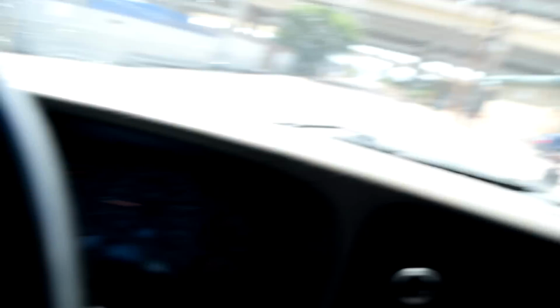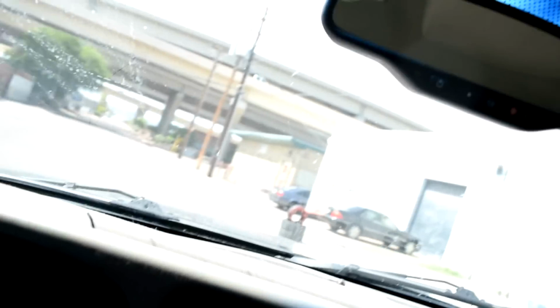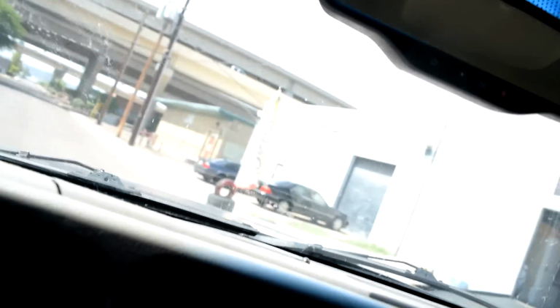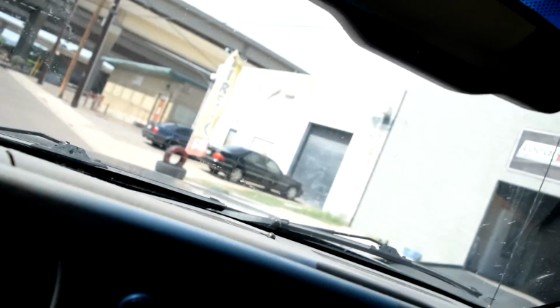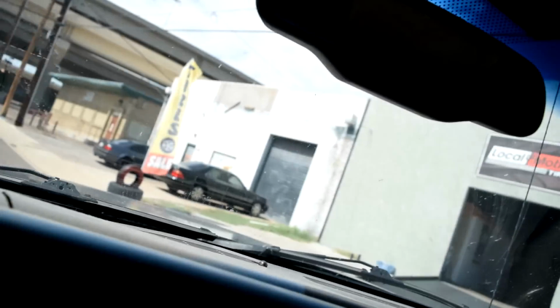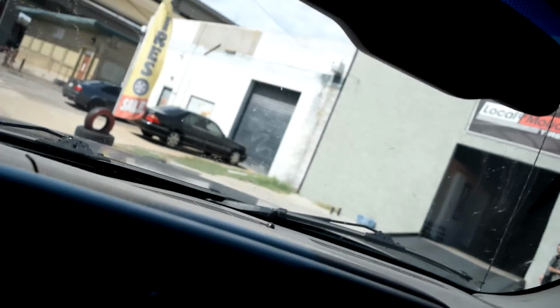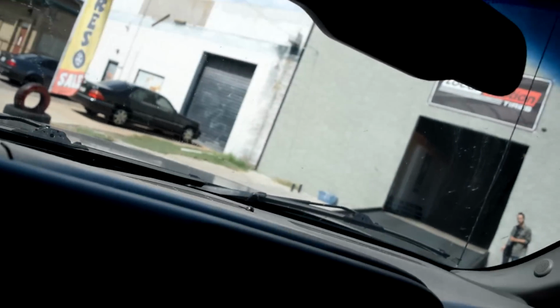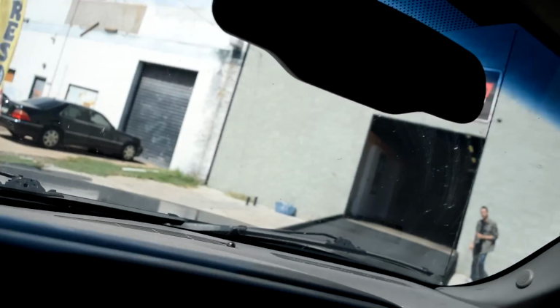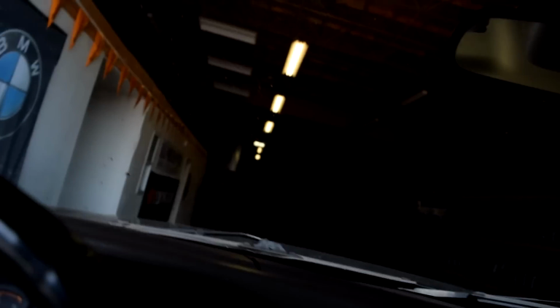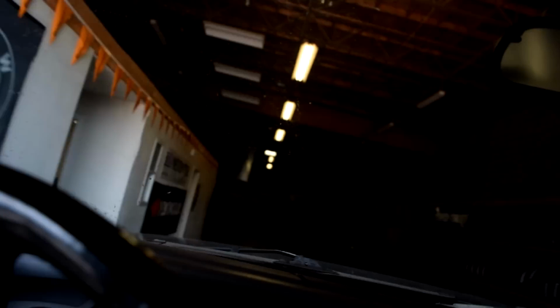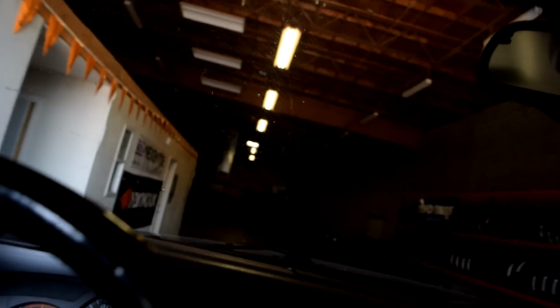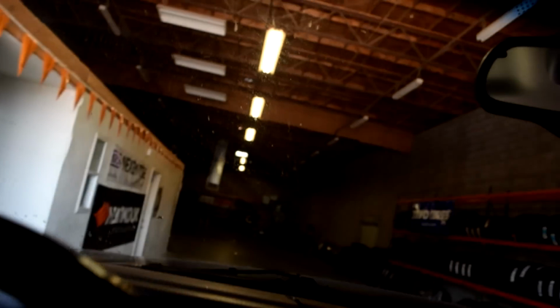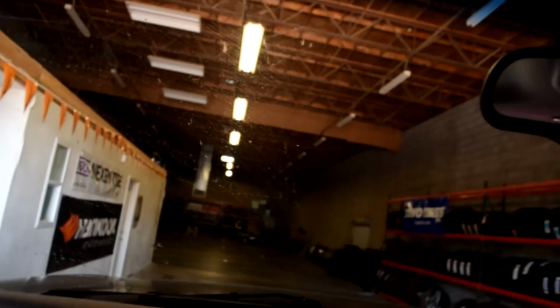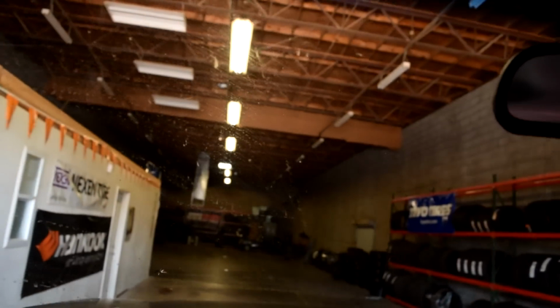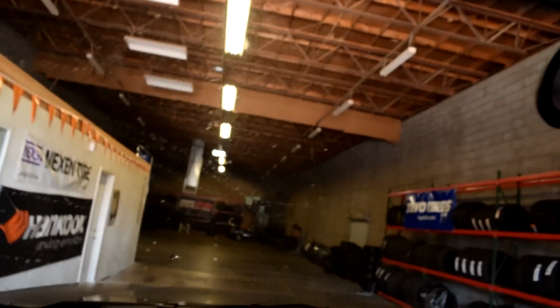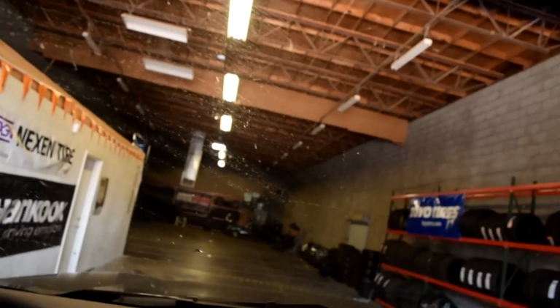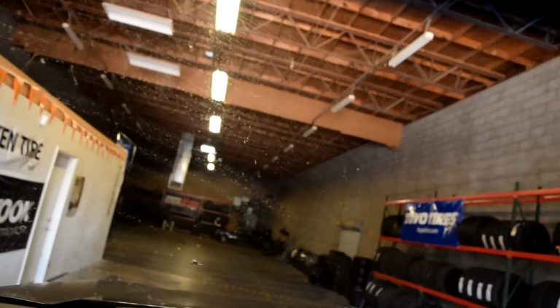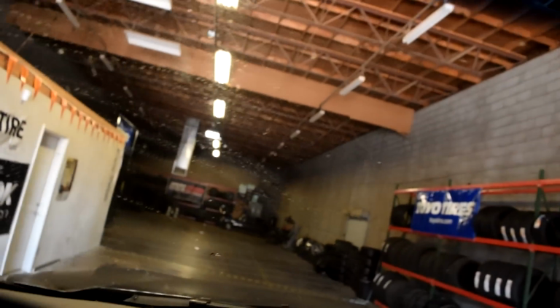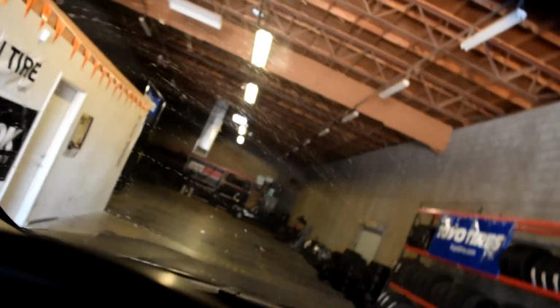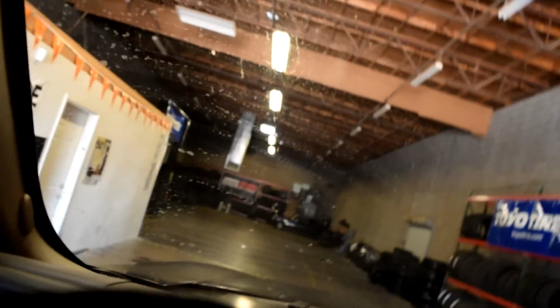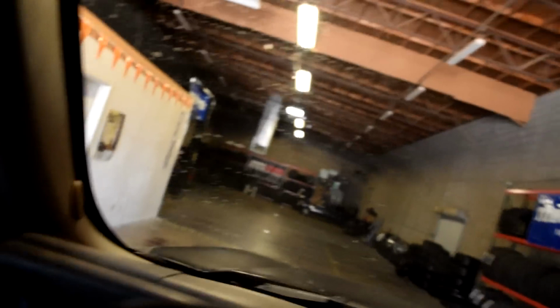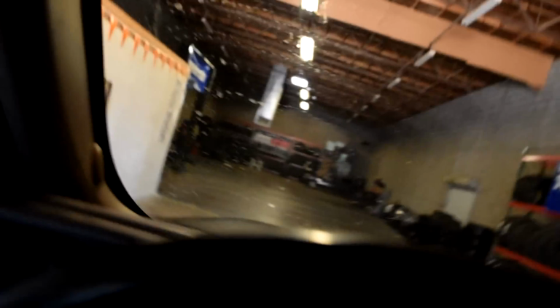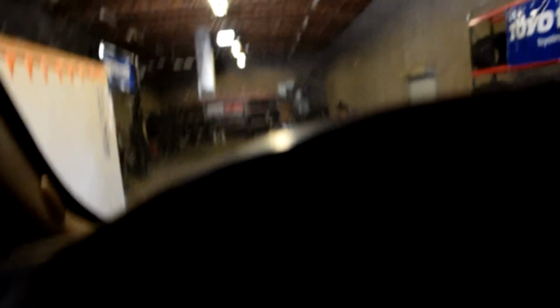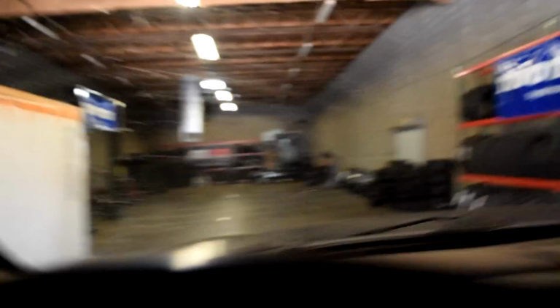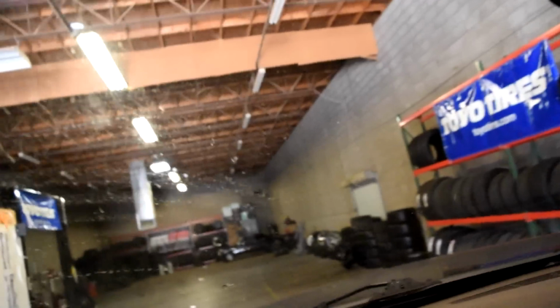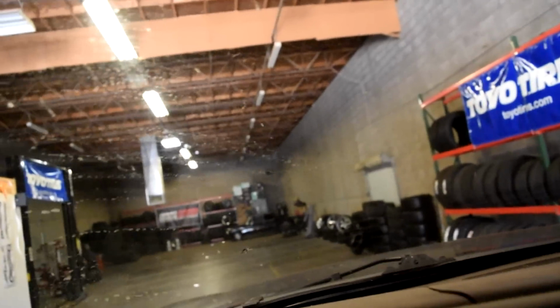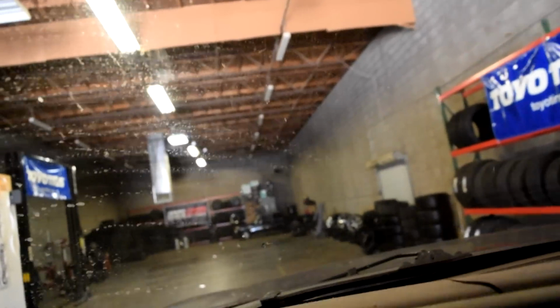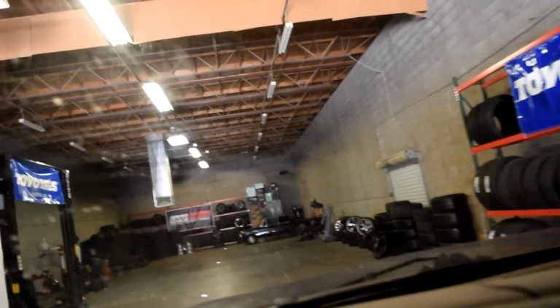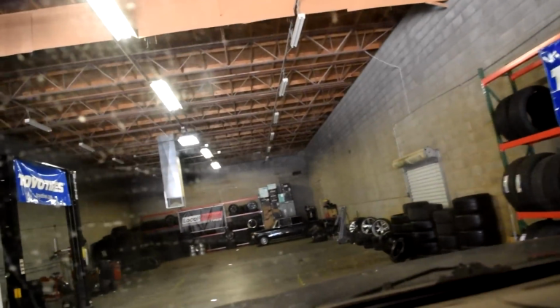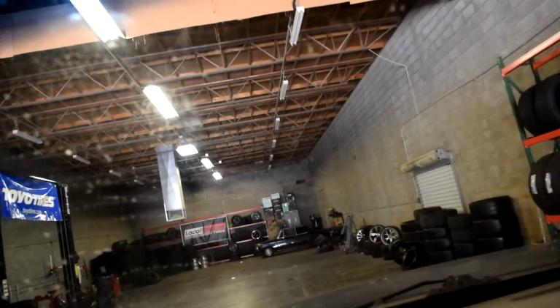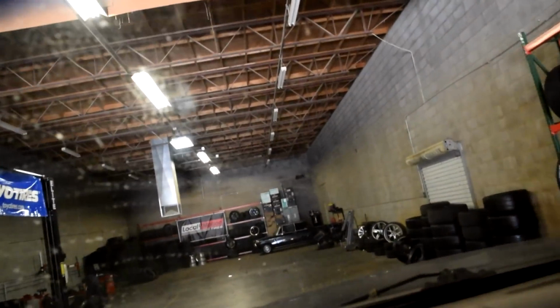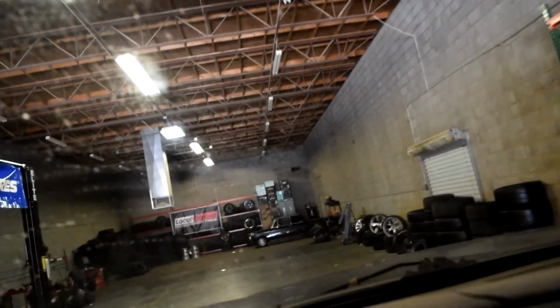I just talked to the guys and they told me to pull into the shop with the truck. It's pretty dark in here, I don't know if you guys can see this - I'm probably just going to park over here on the side.